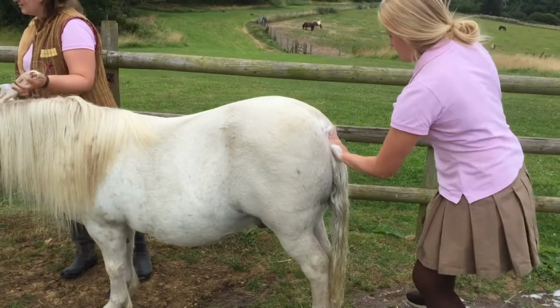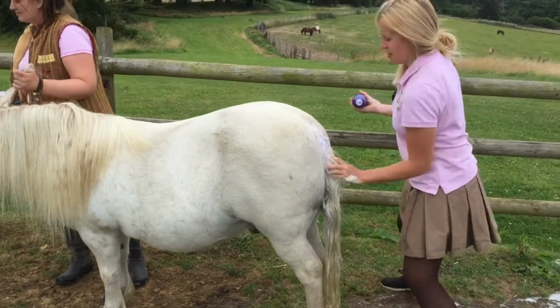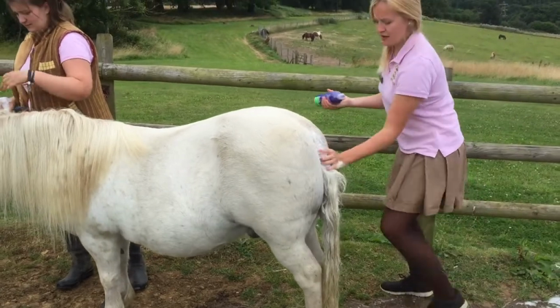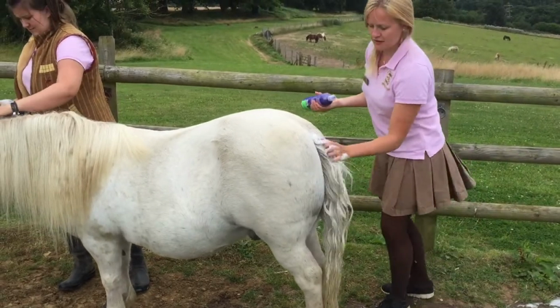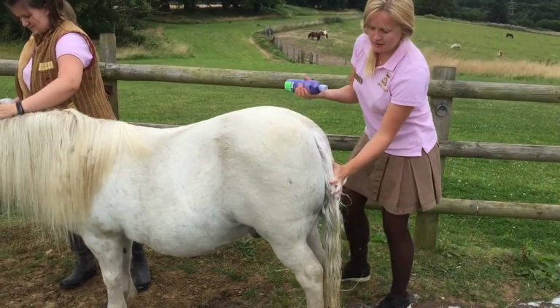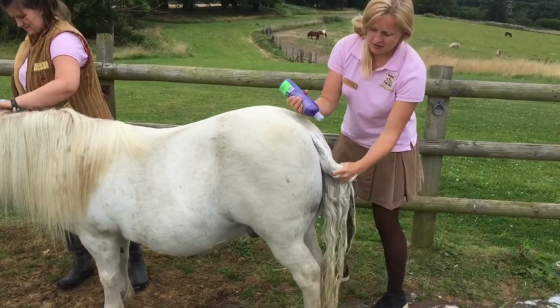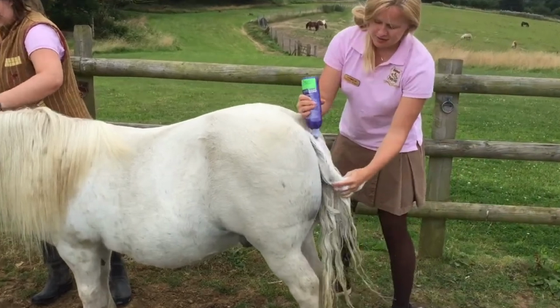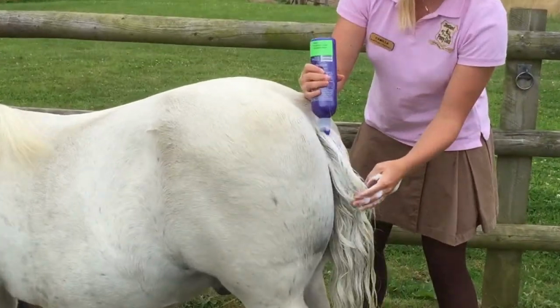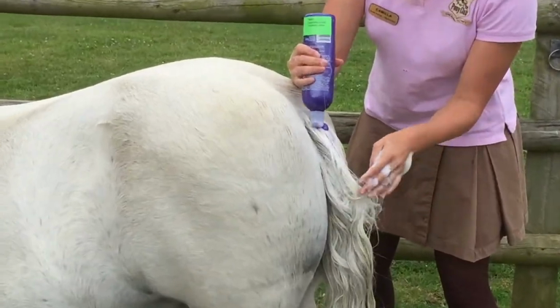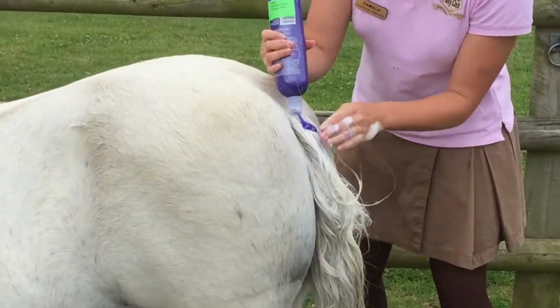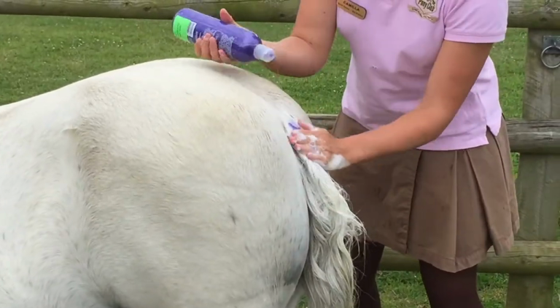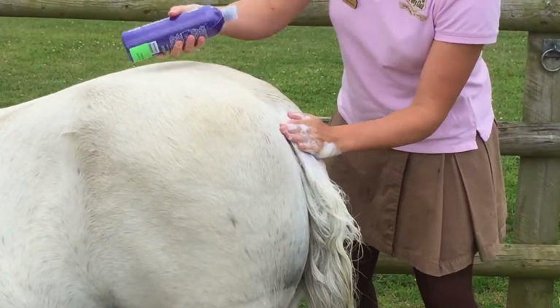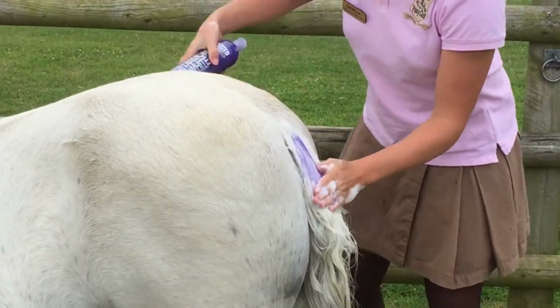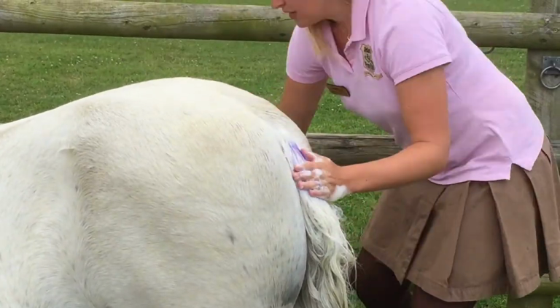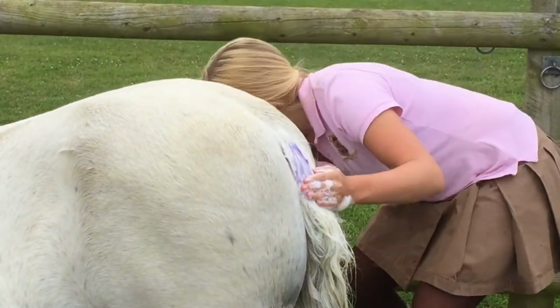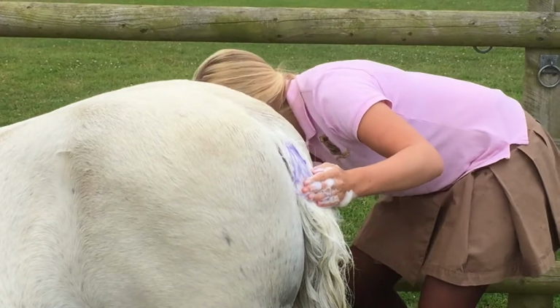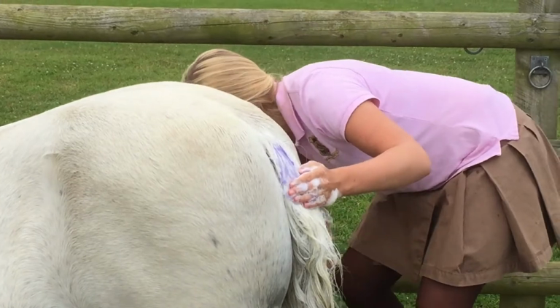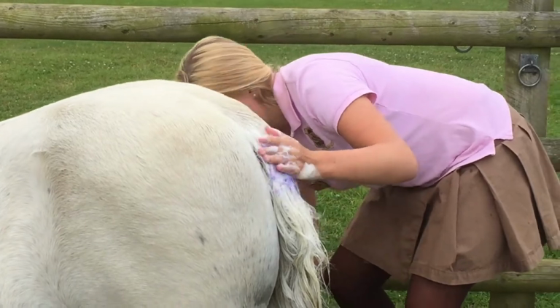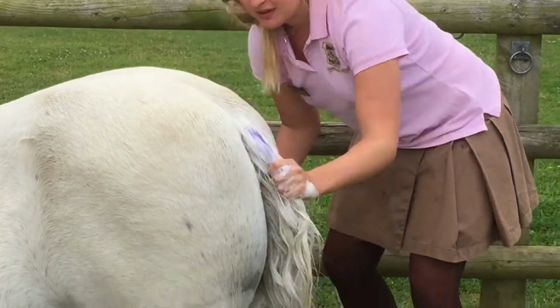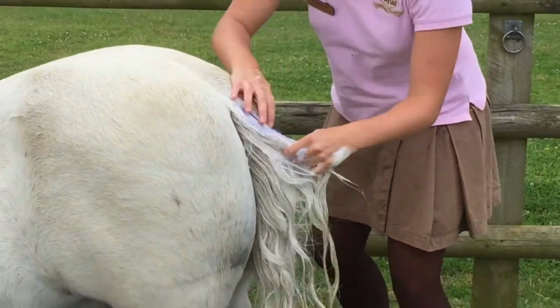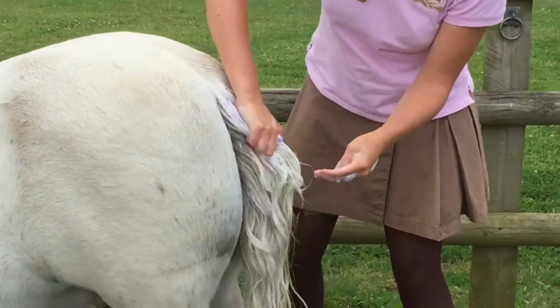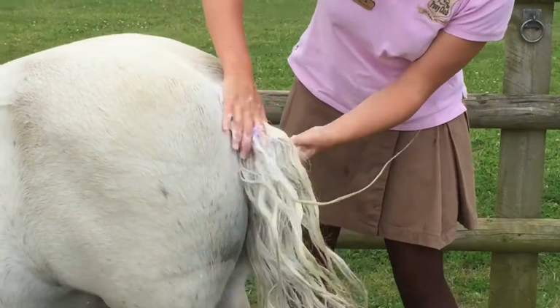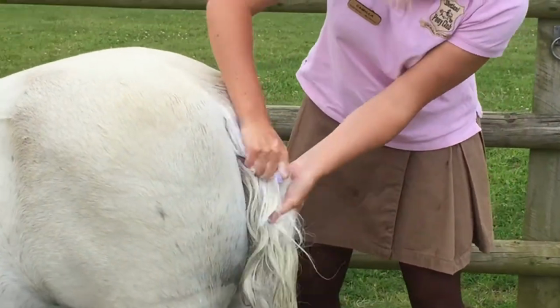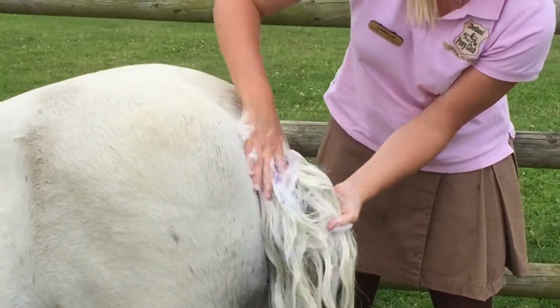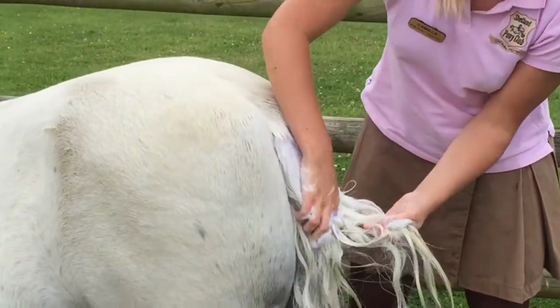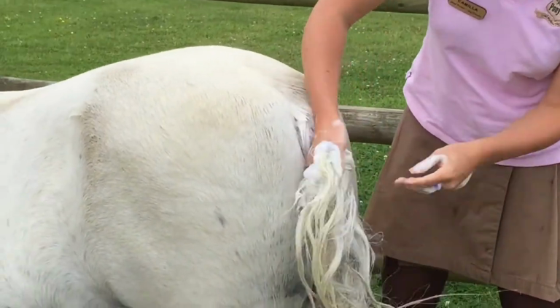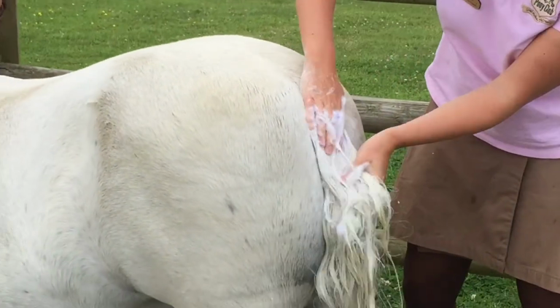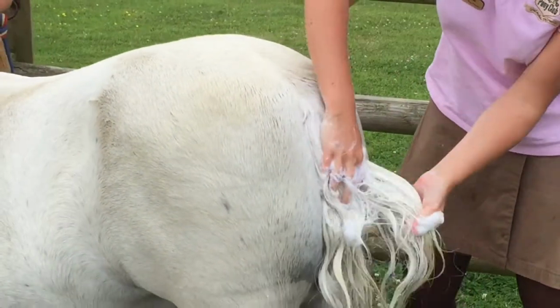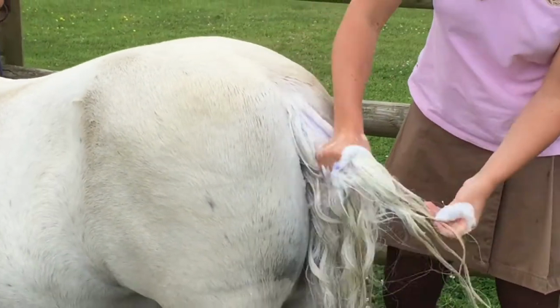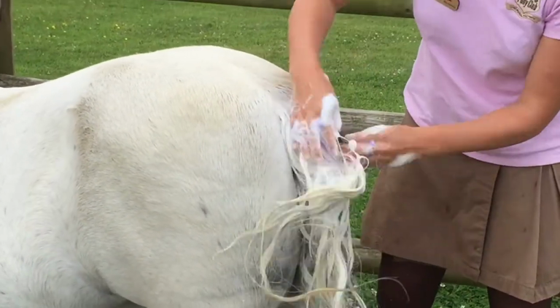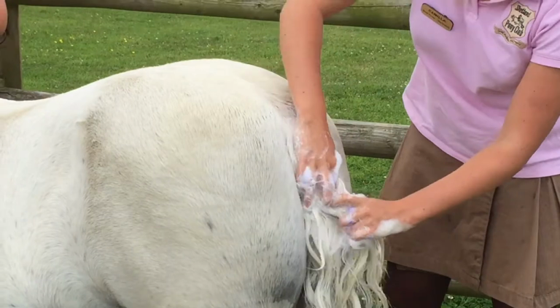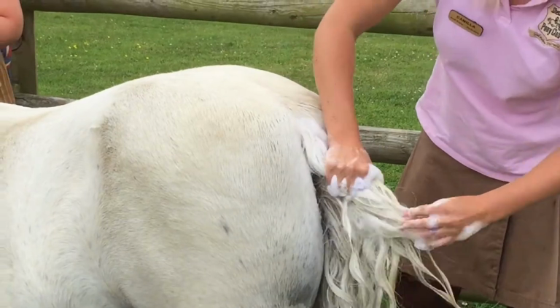Now it's time to put the shampoo on. We use a special shampoo — this purple shampoo — which makes the tails go really white.